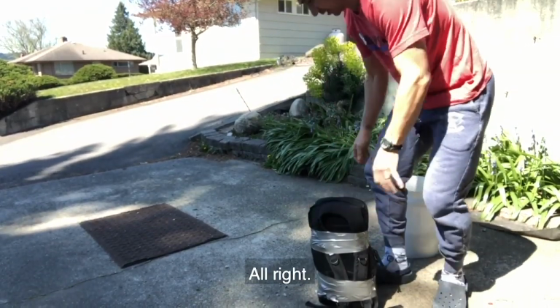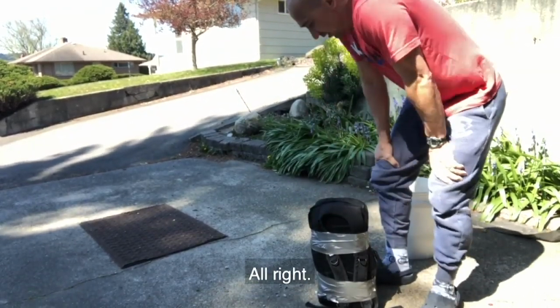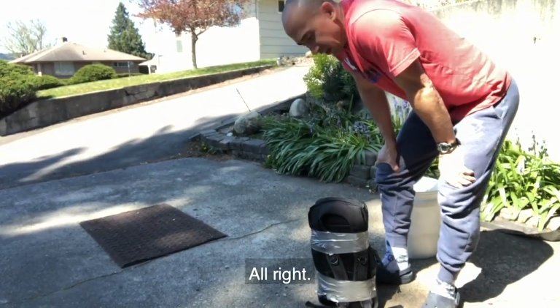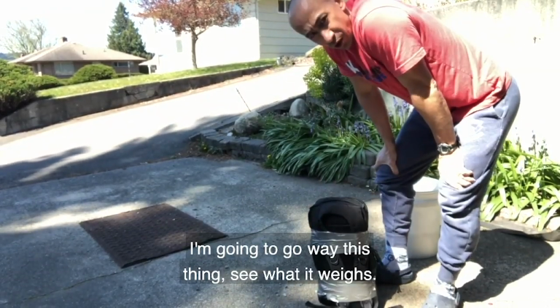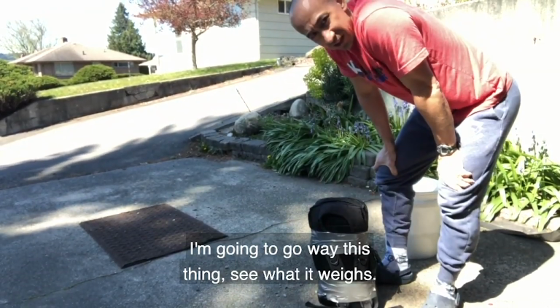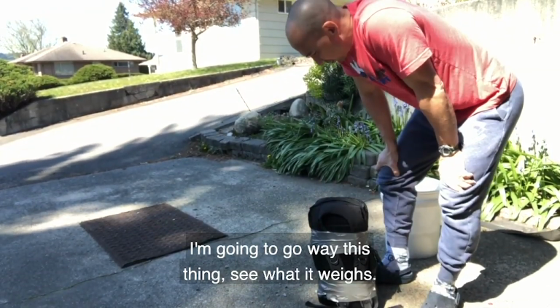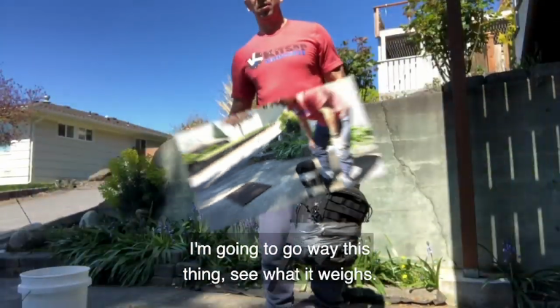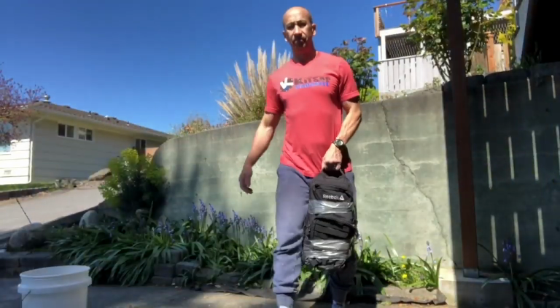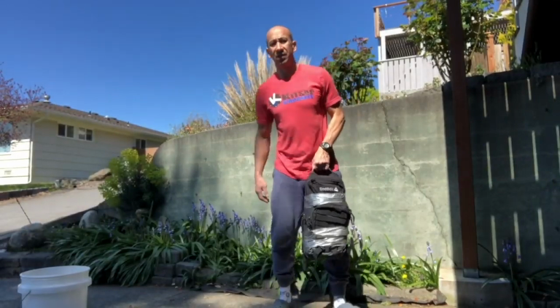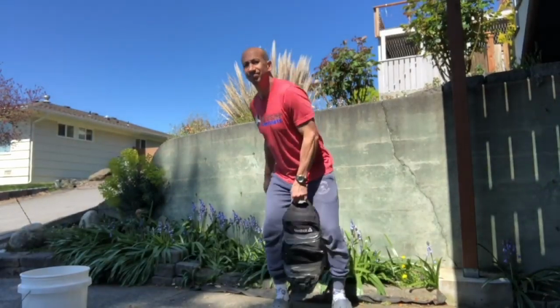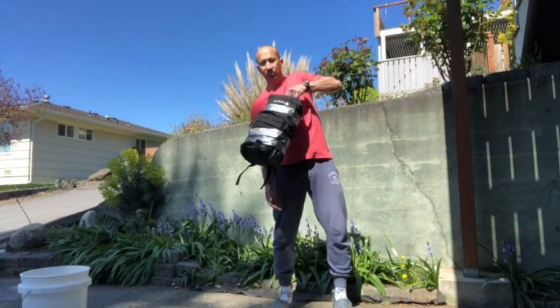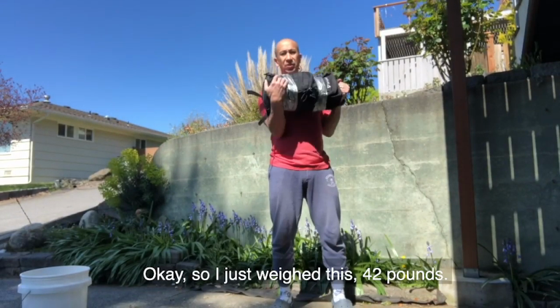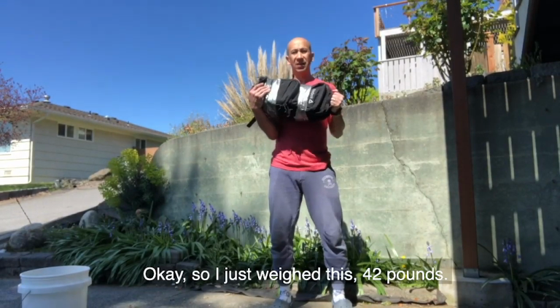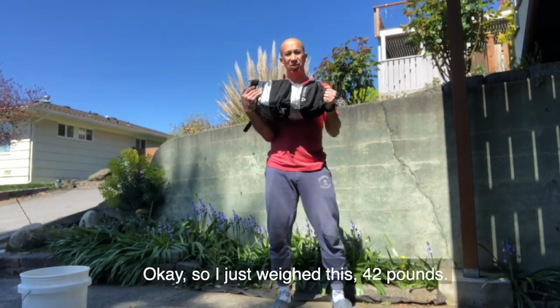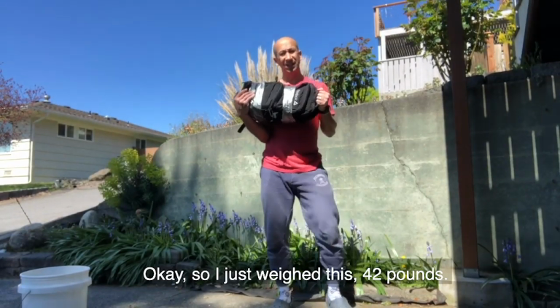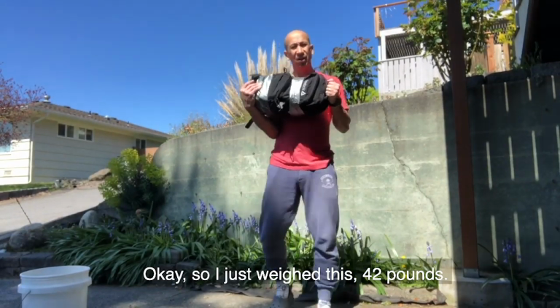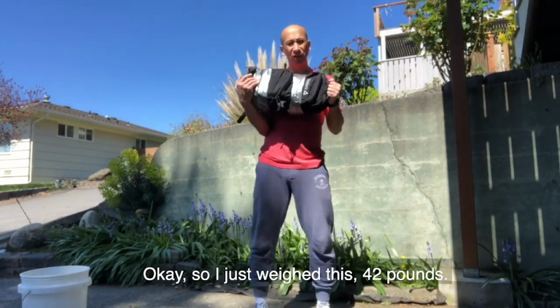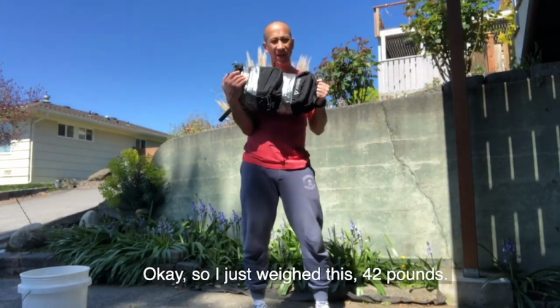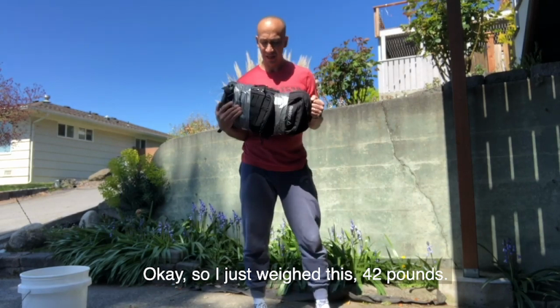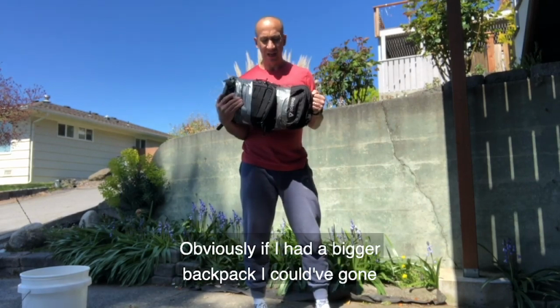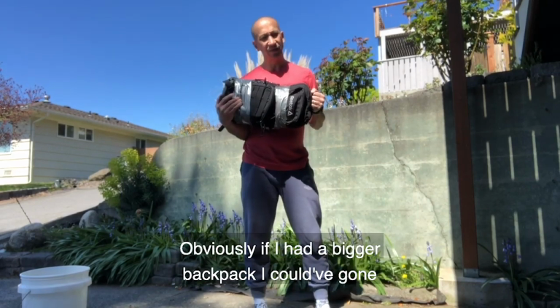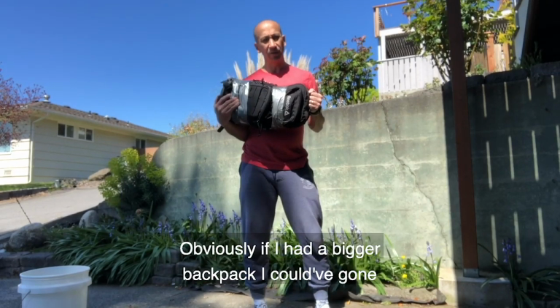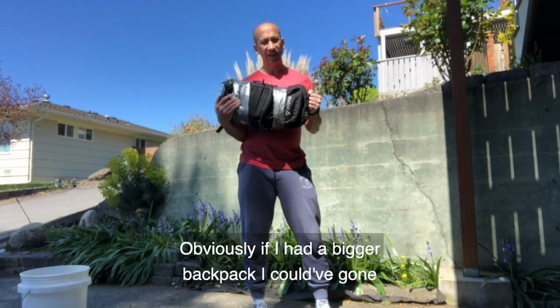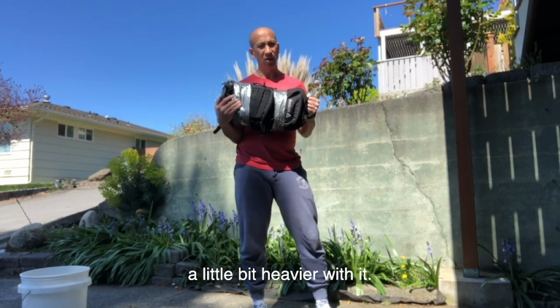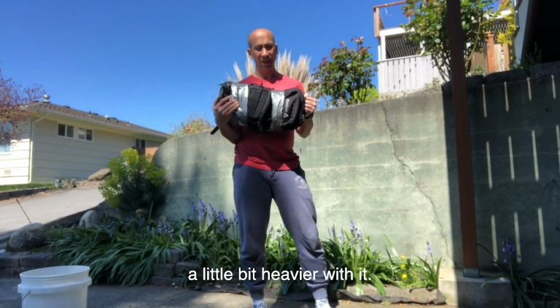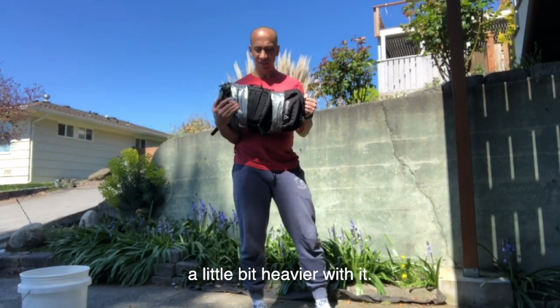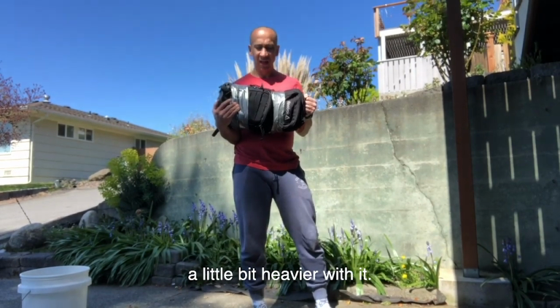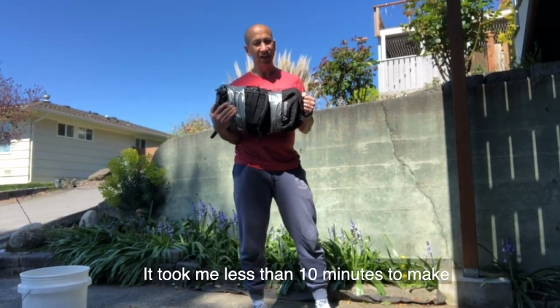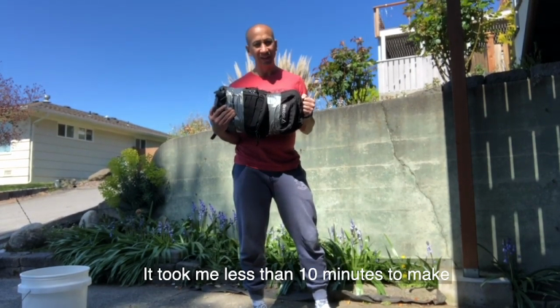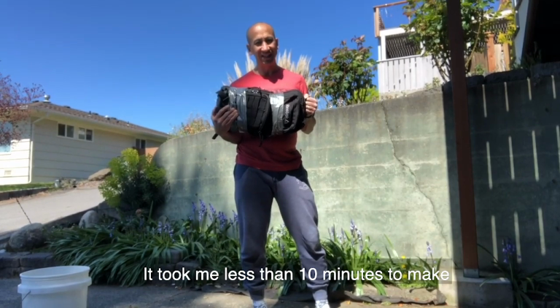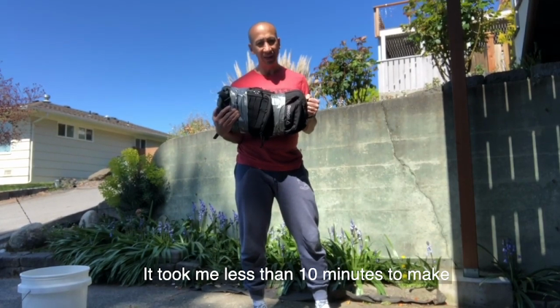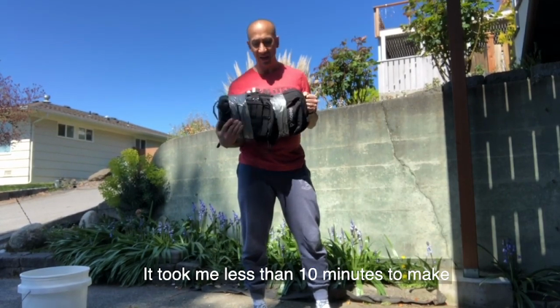I'm going to go weigh this thing, see what it weighs. So I just weighed this — 42 pounds. Obviously if I had a bigger backpack I could have gone a little bit heavier with it. And it took me less than 10 minutes to make.